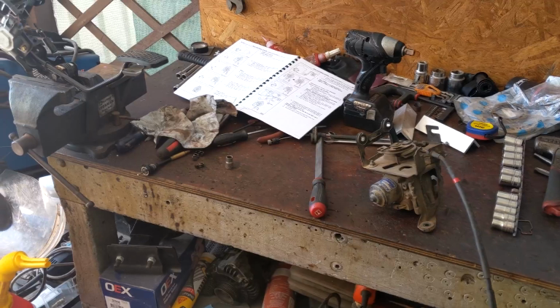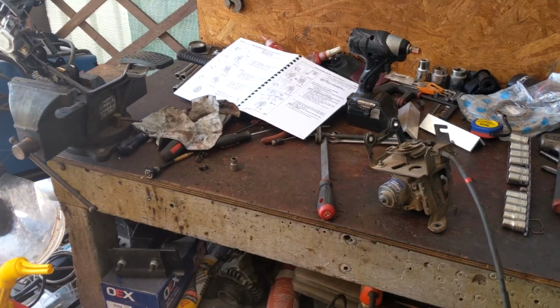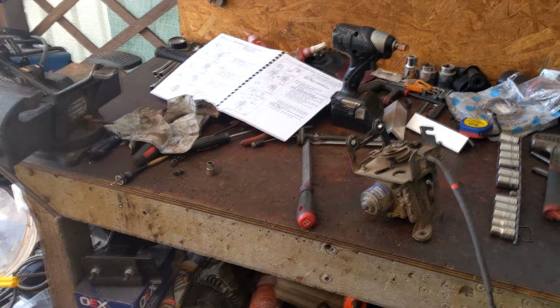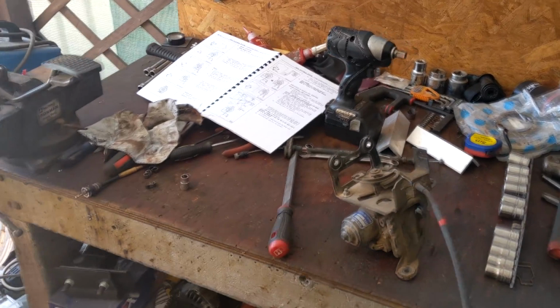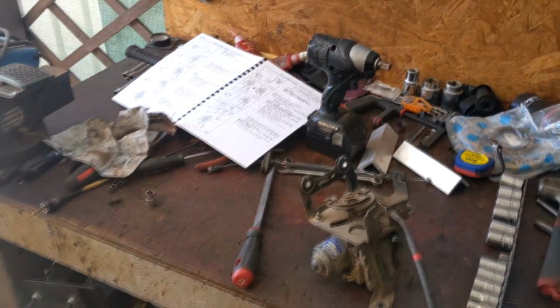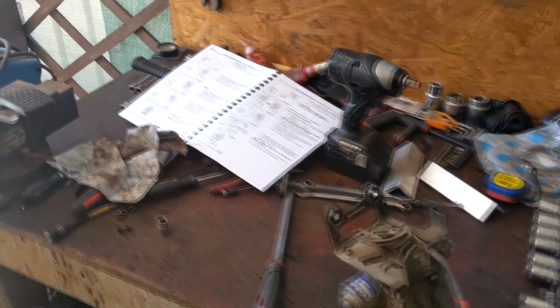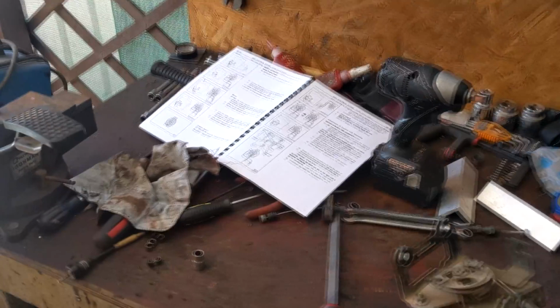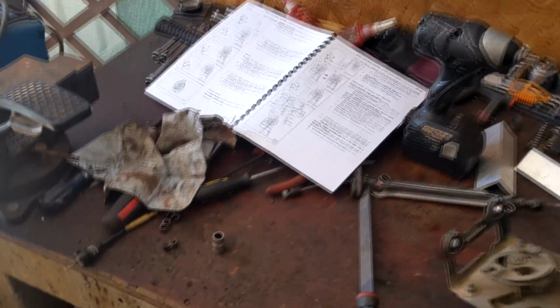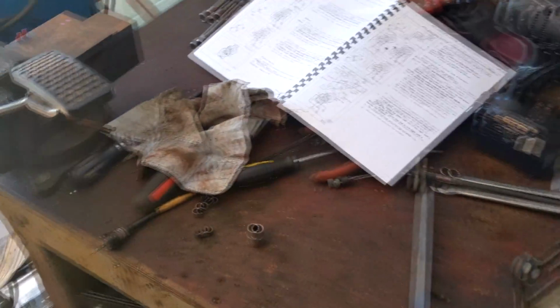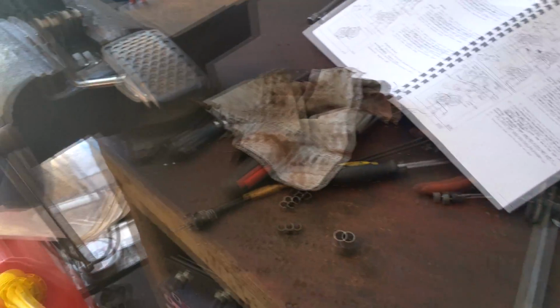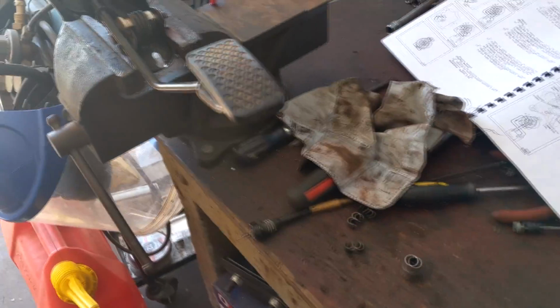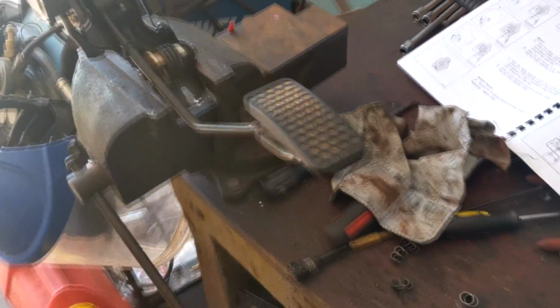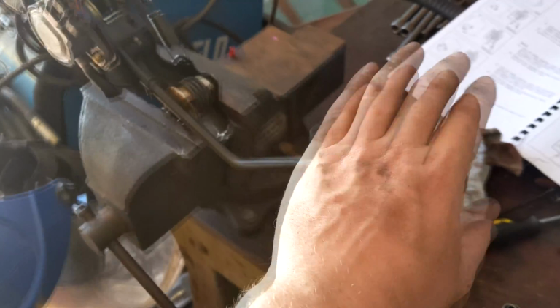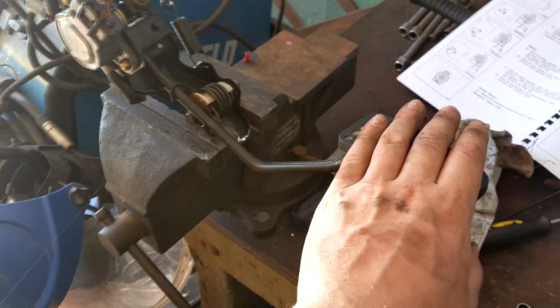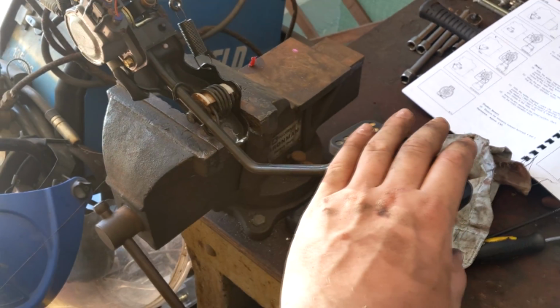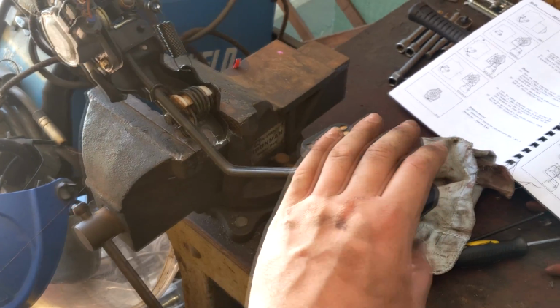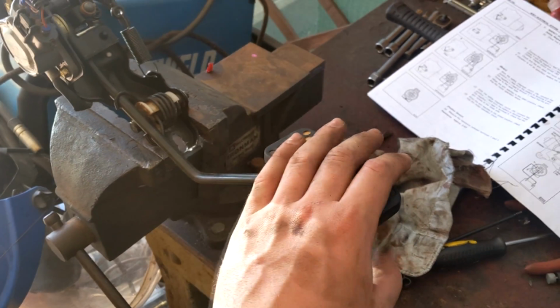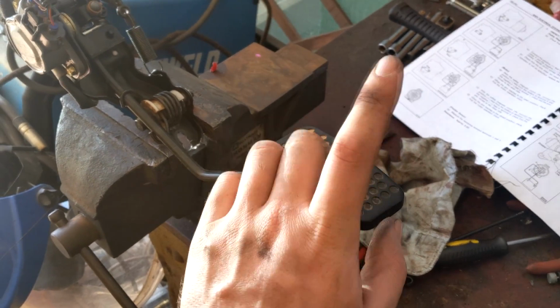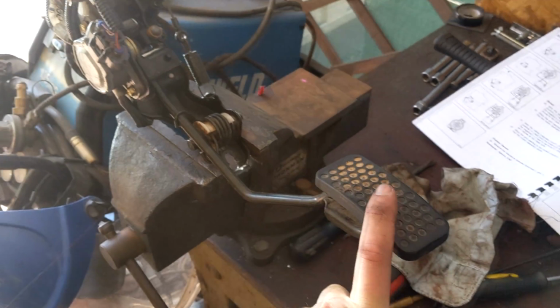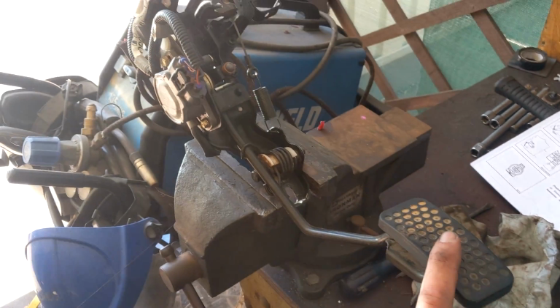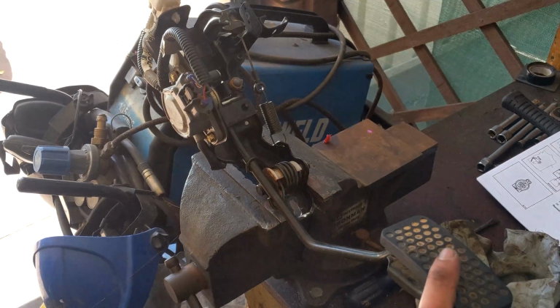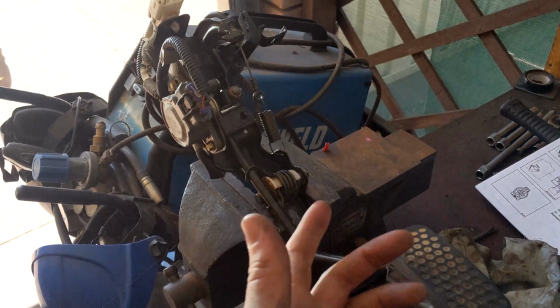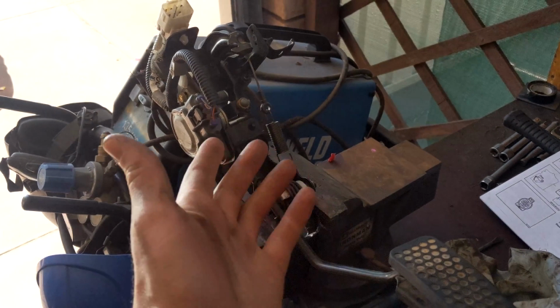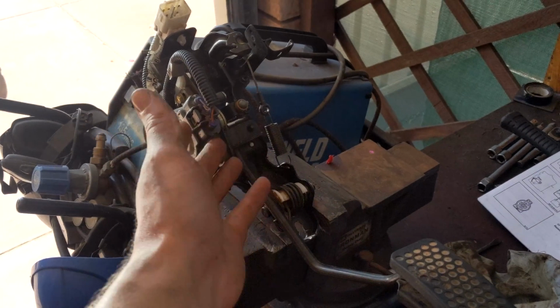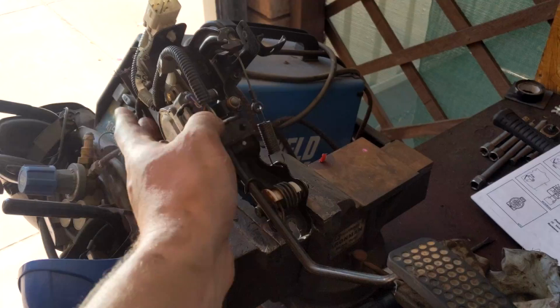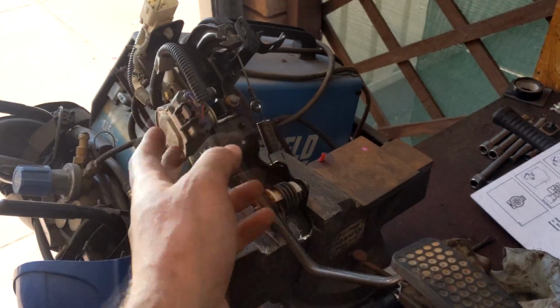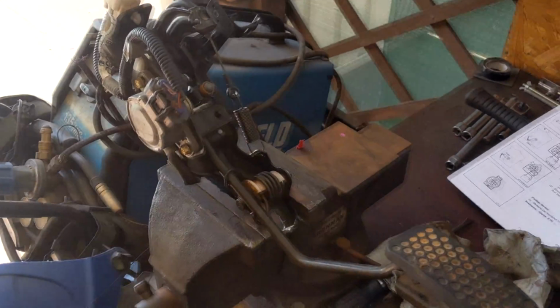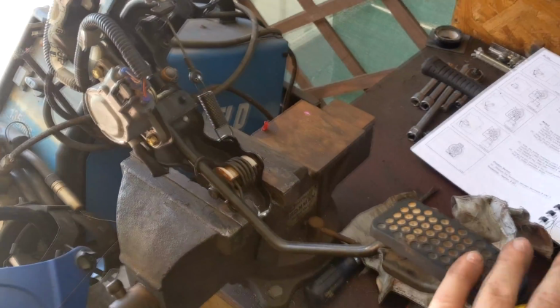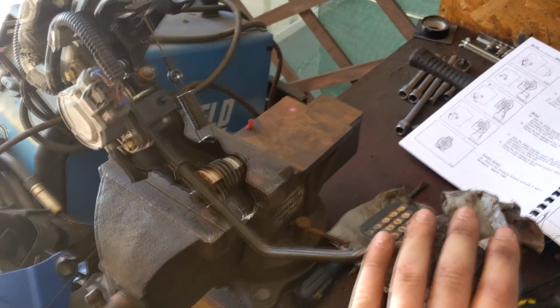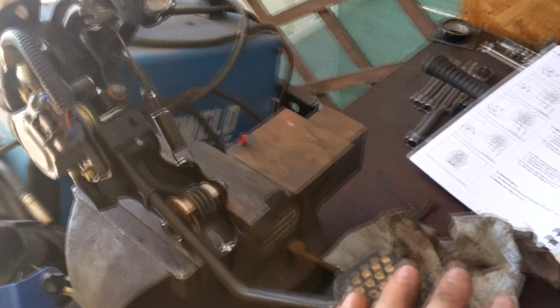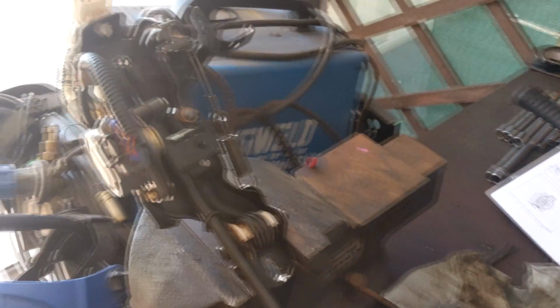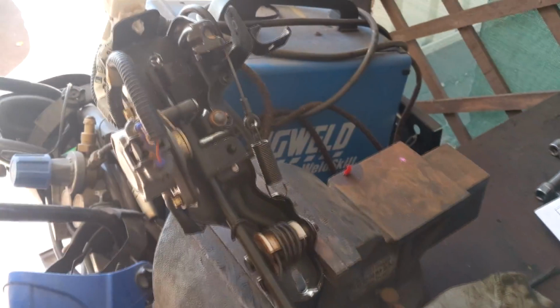Today we're going to be fitting cruise control to my 80 series. My 80 series is a Sahara, and it came with factory cruise control. However, when I put the FTE in, it's a drive-by-wire pedal, and the cruise control doesn't just fit on.